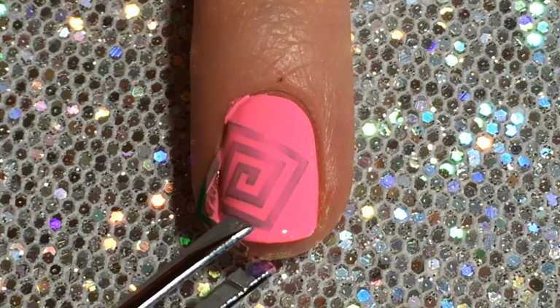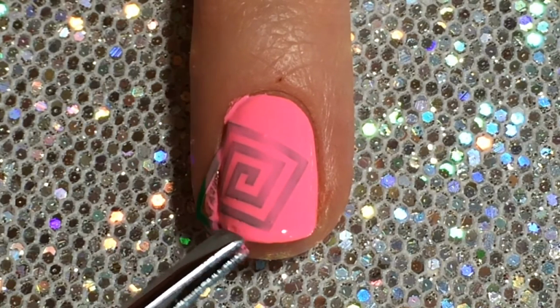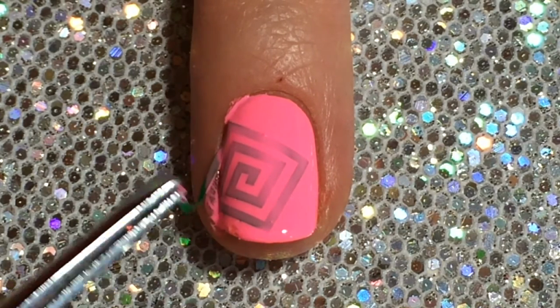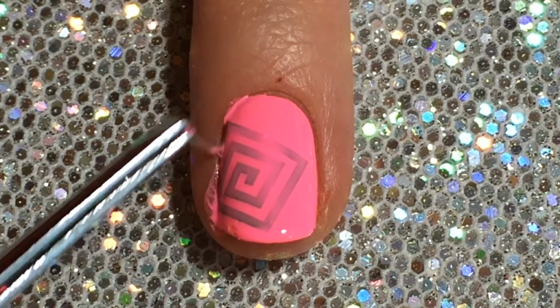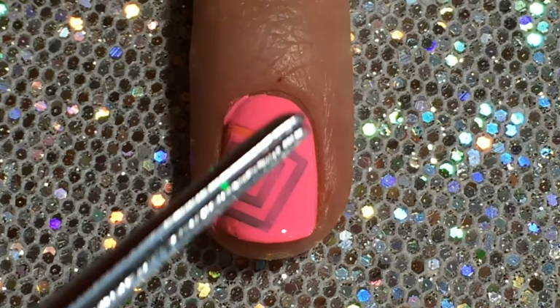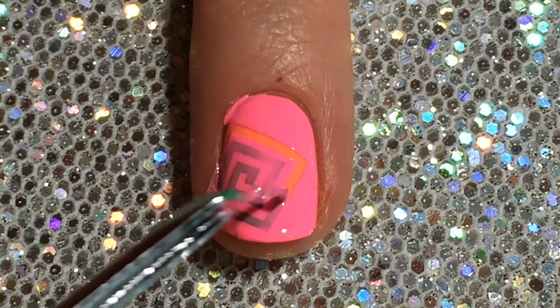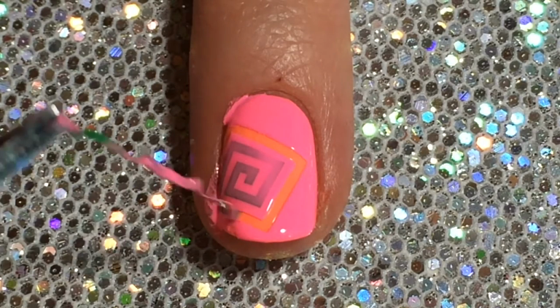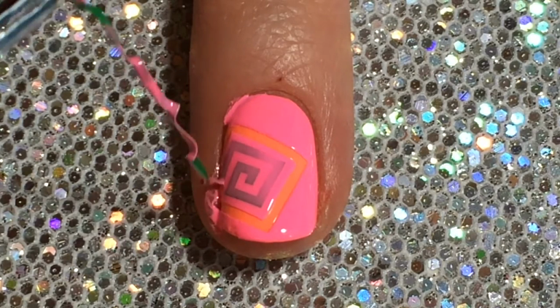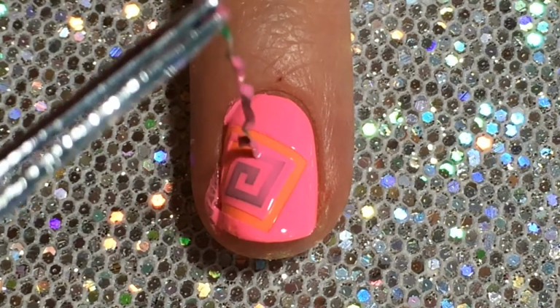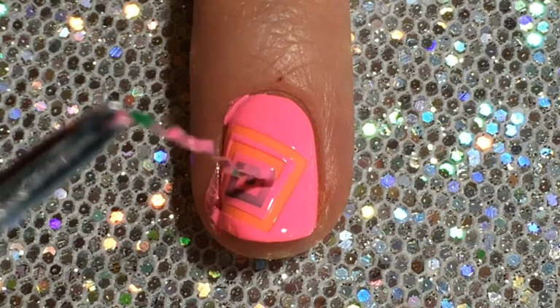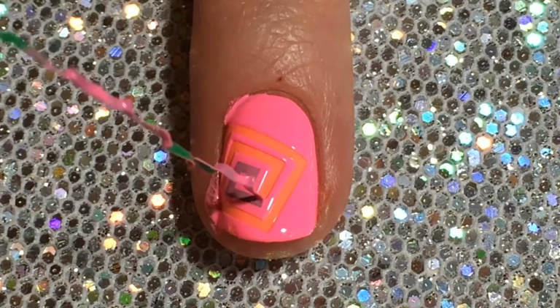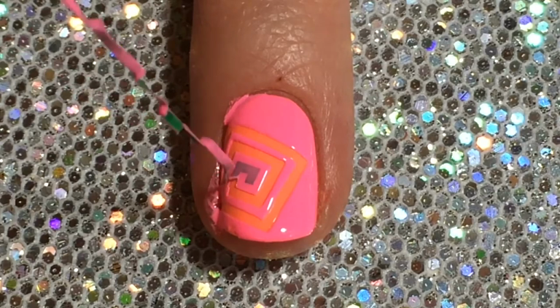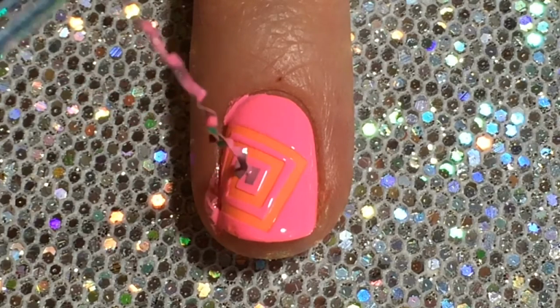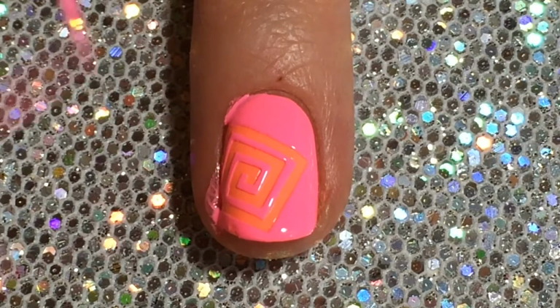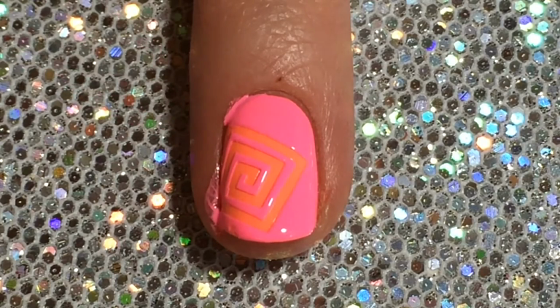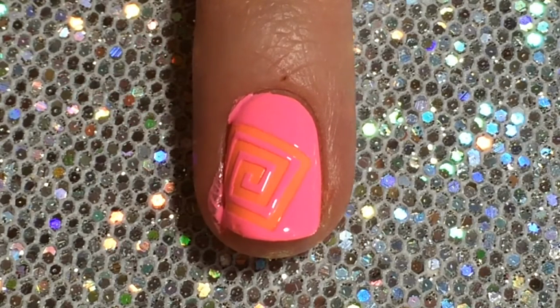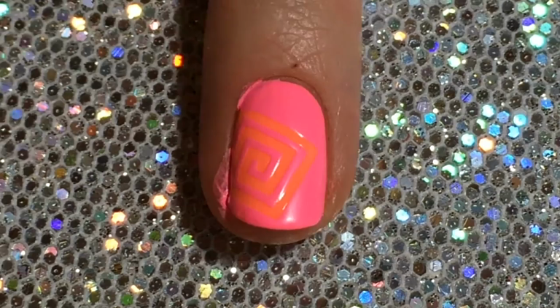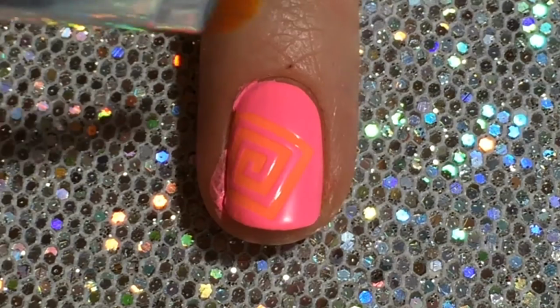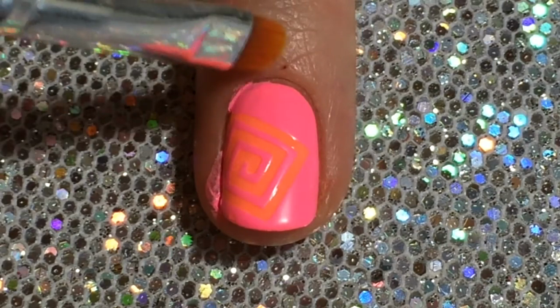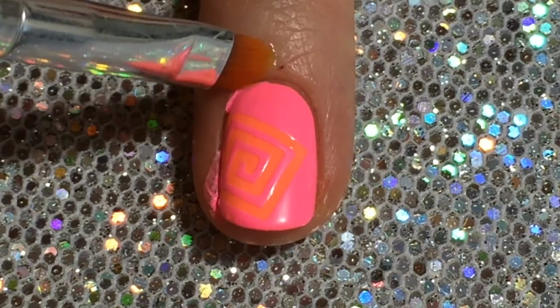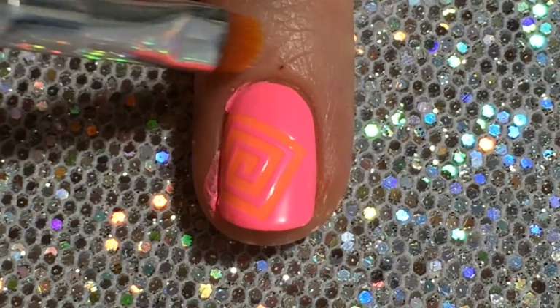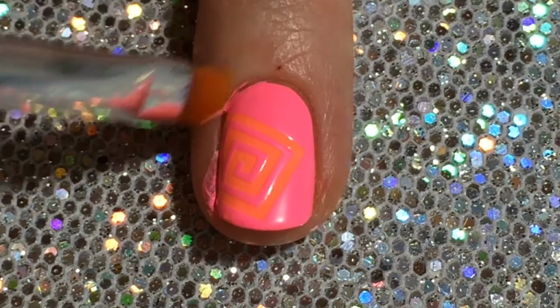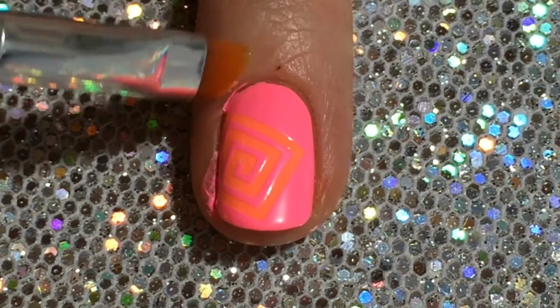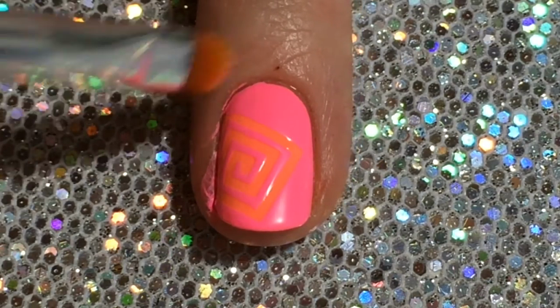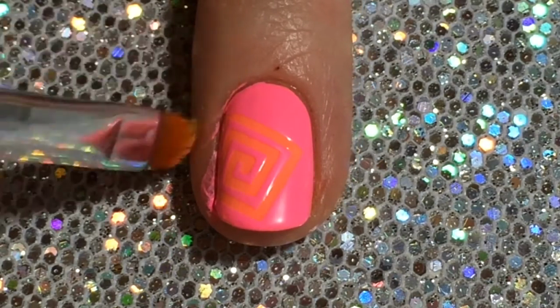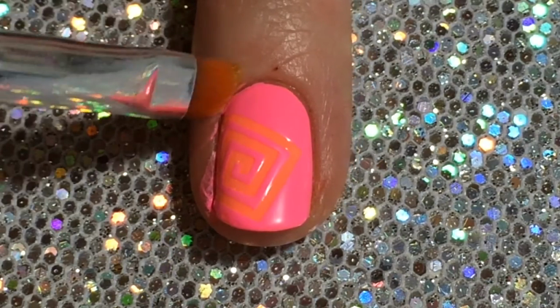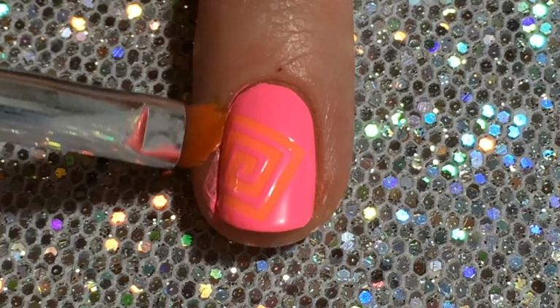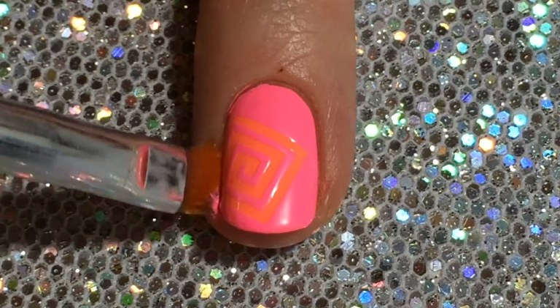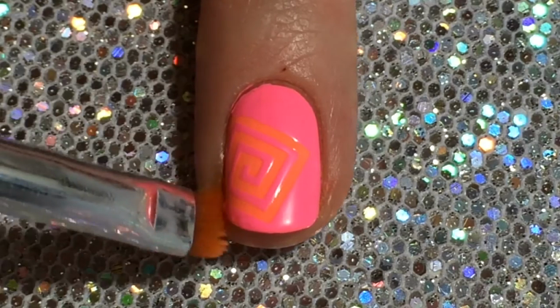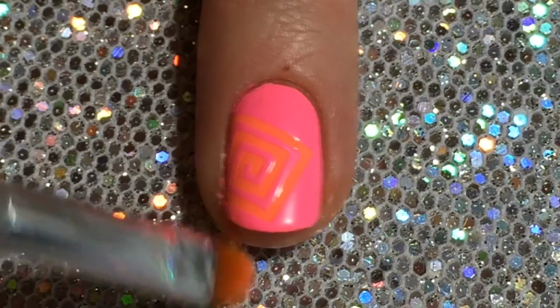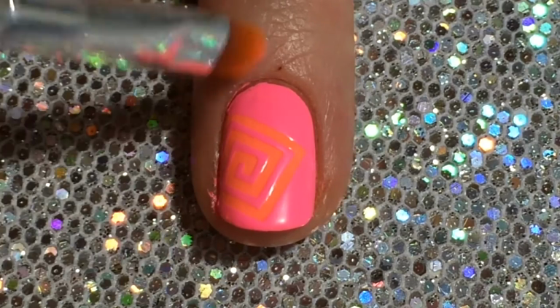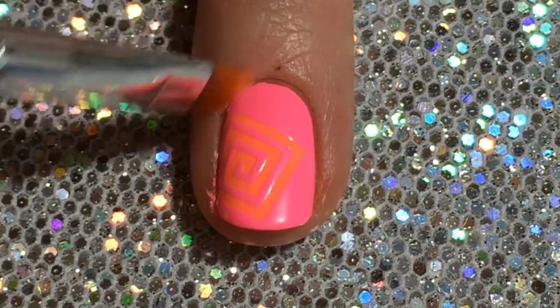Now before the polish has a chance to dry, remove the vinyl with a pair of tweezers. Do any cleanup that's necessary with a cleanup brush dipped in acetone.